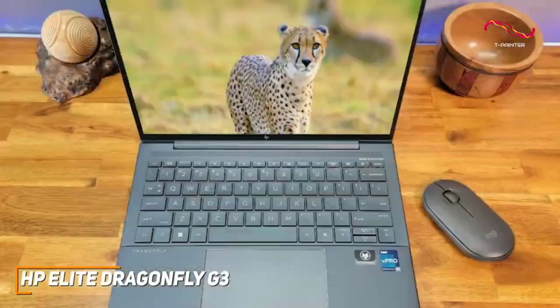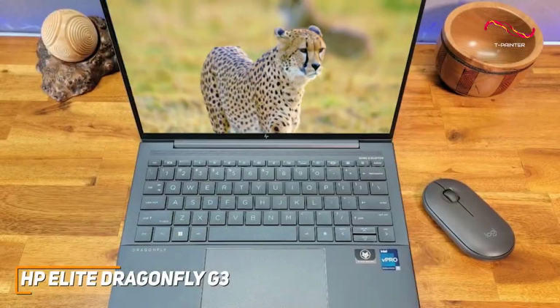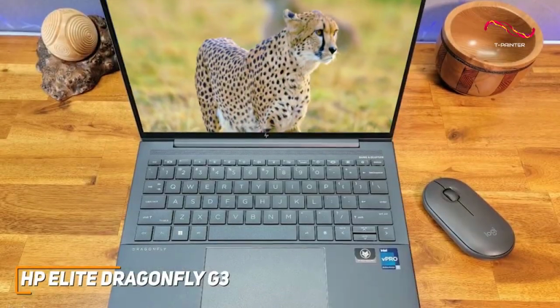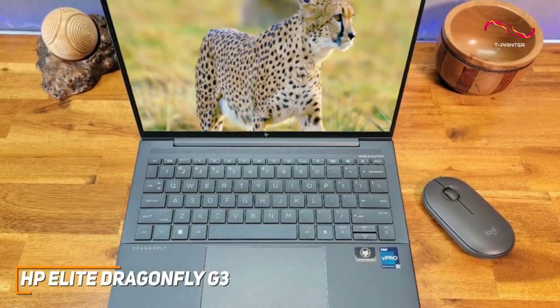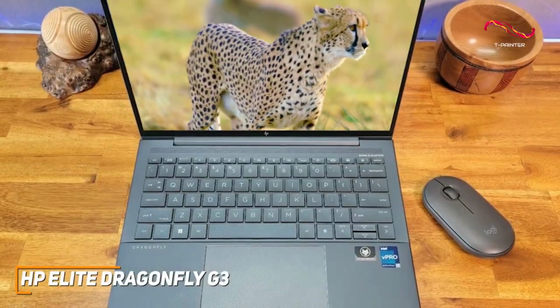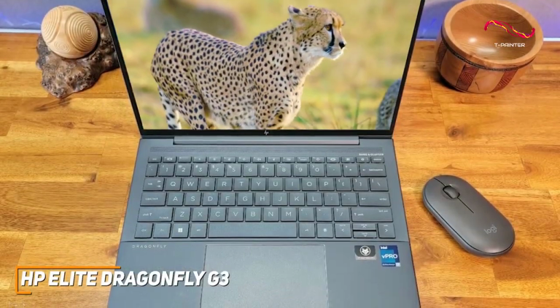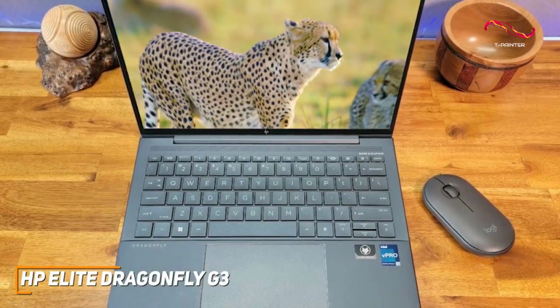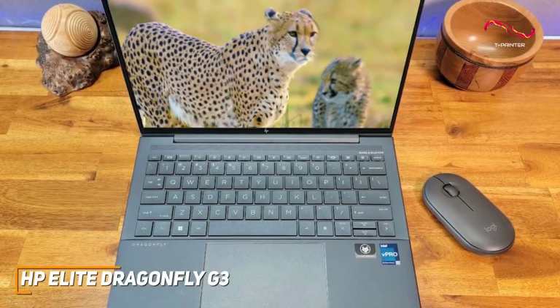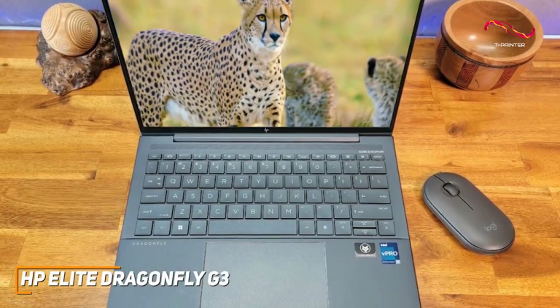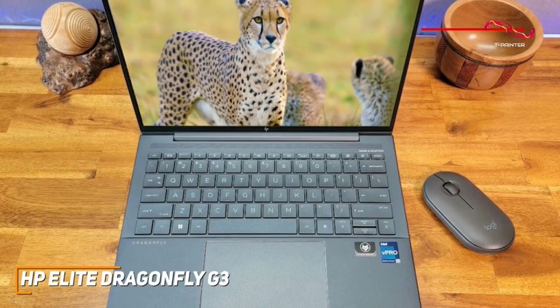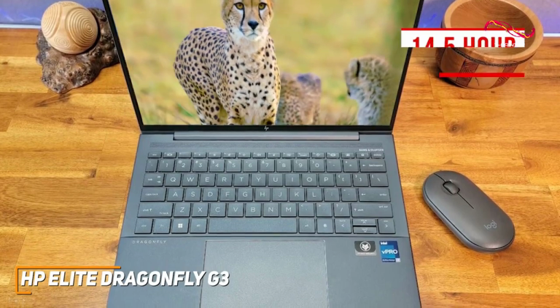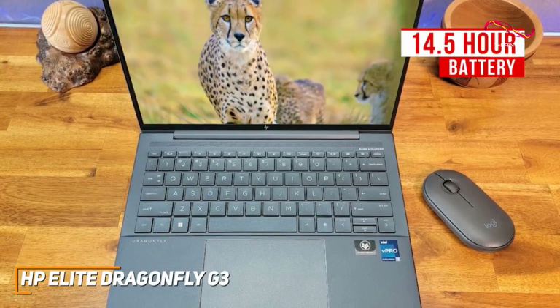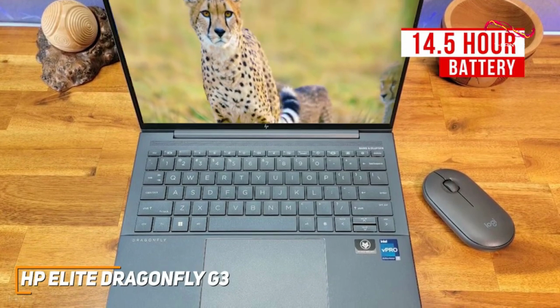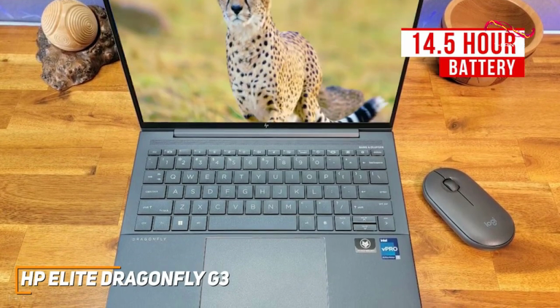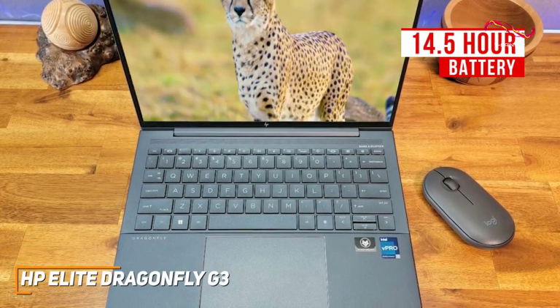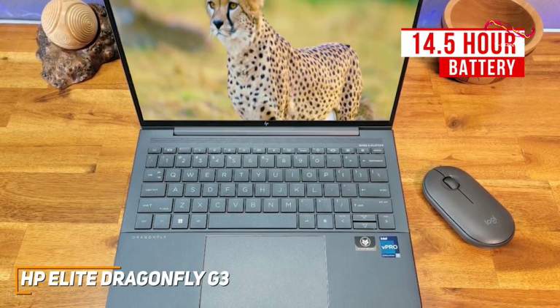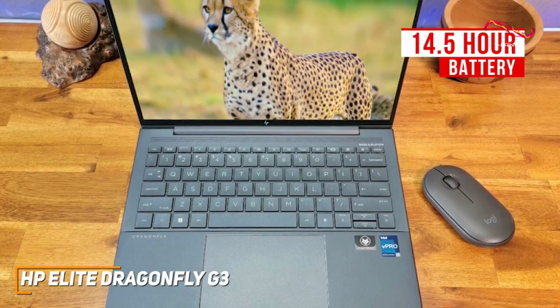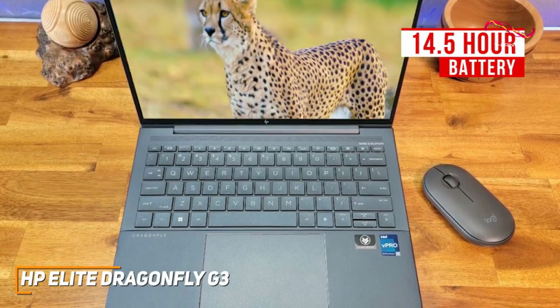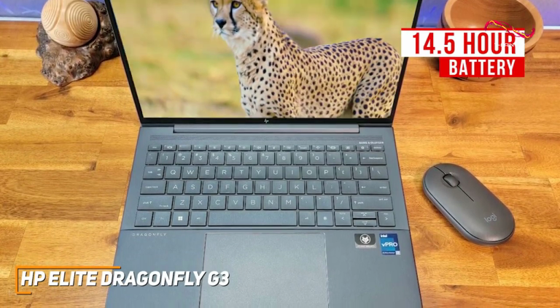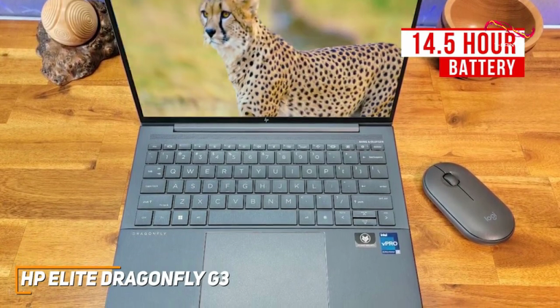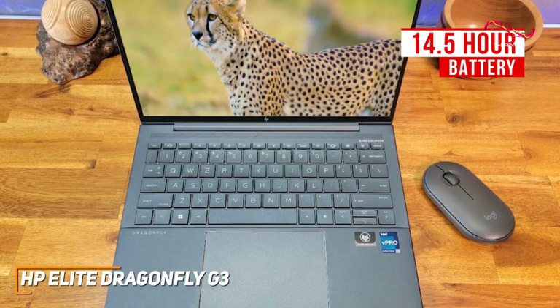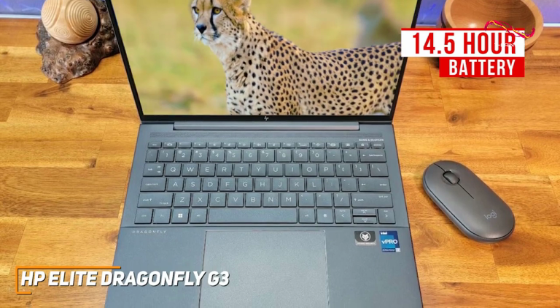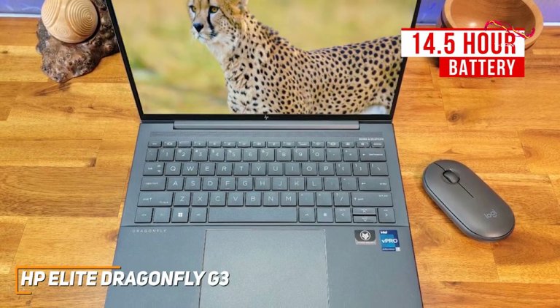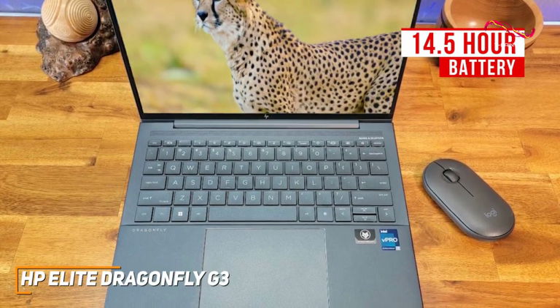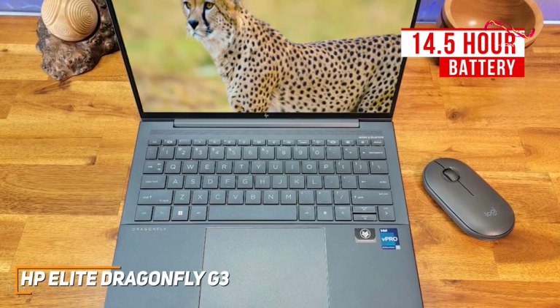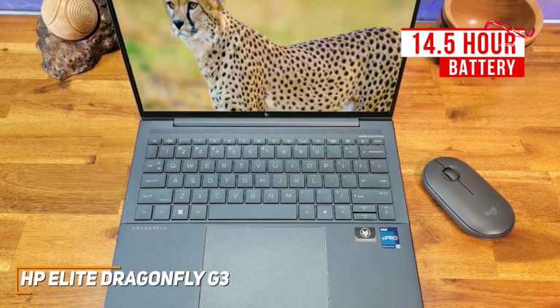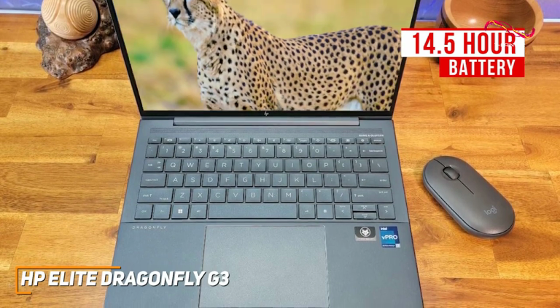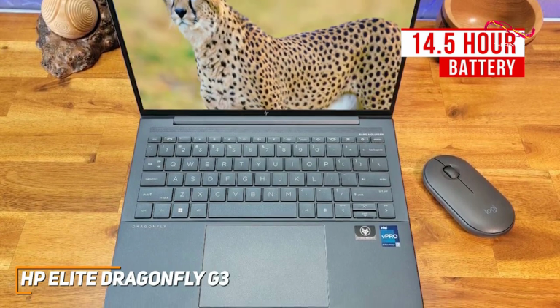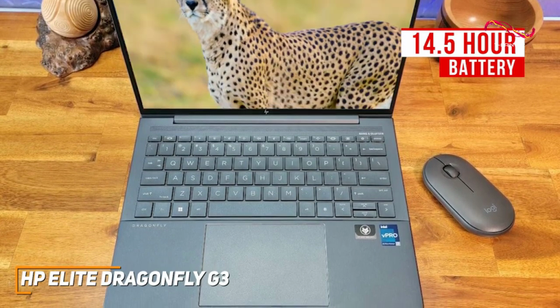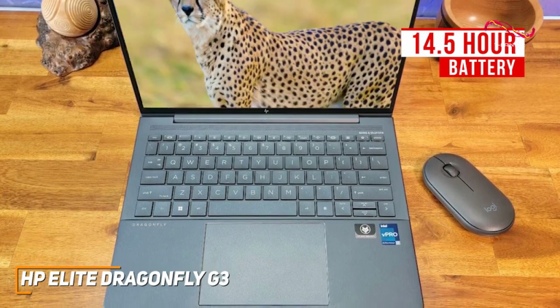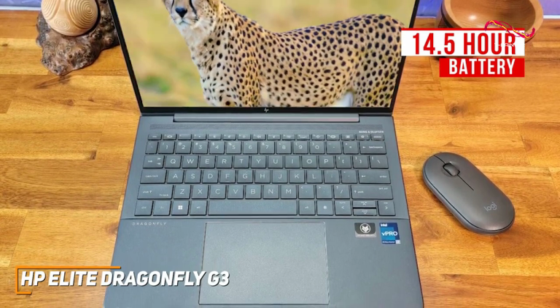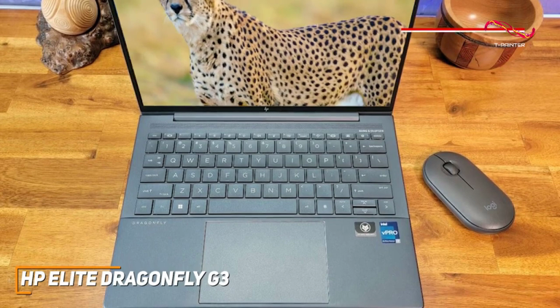The battery life is another outstanding feature, and it can consistently deliver around 14.5 hours of runtime per charge to get you through the day, which is much longer than cheaper models such as the previously mentioned HP Spectre X360 13.